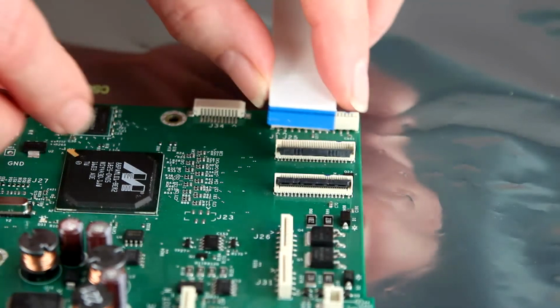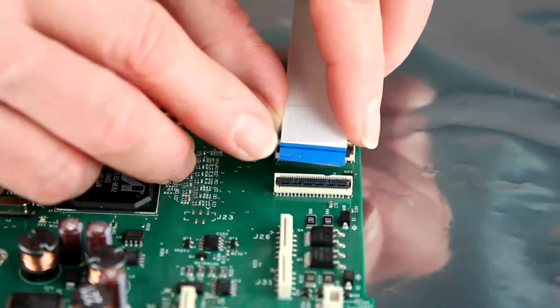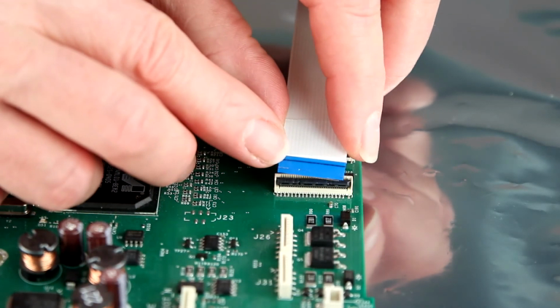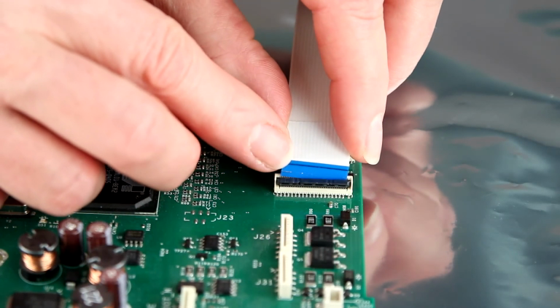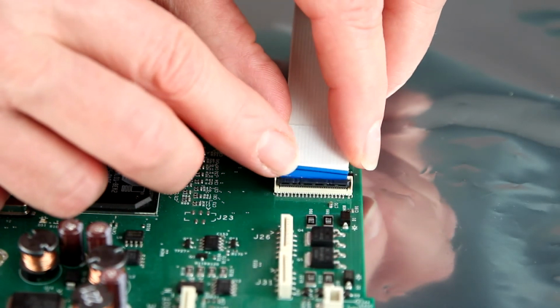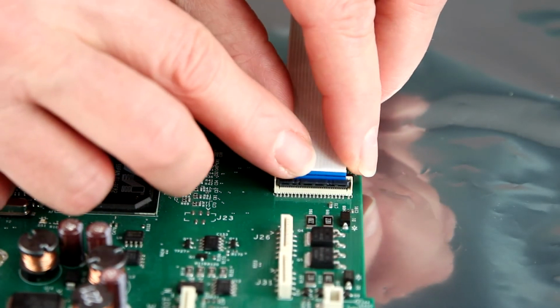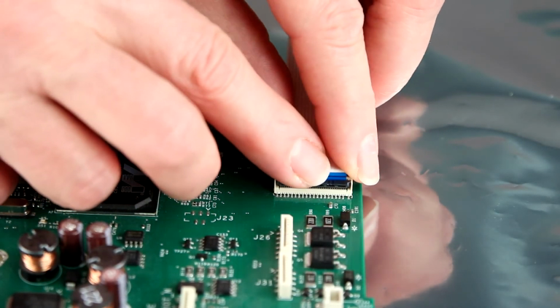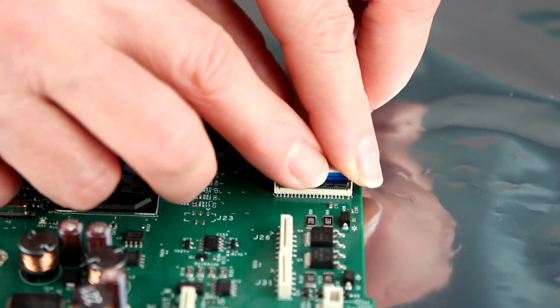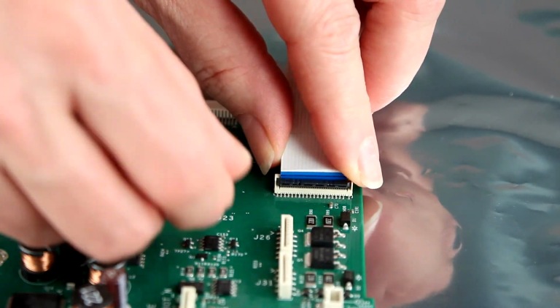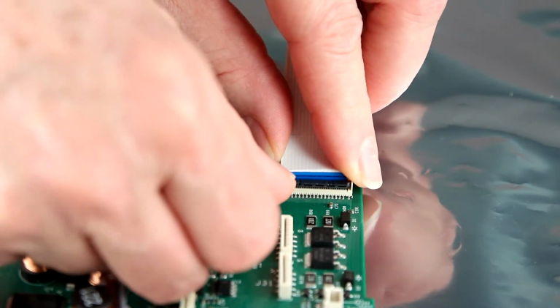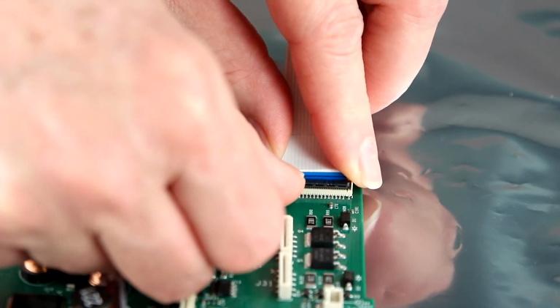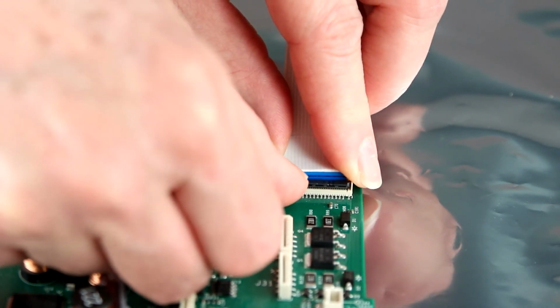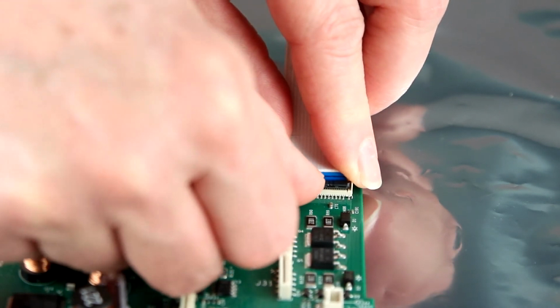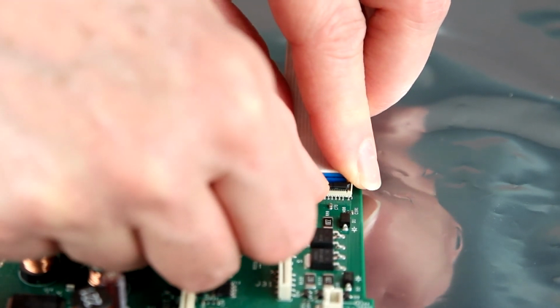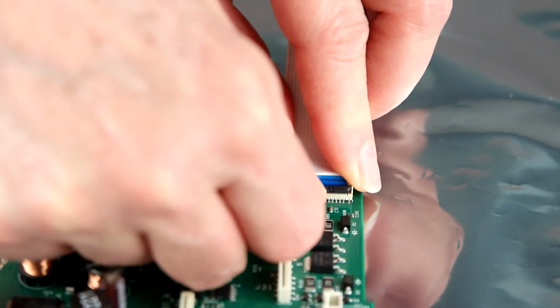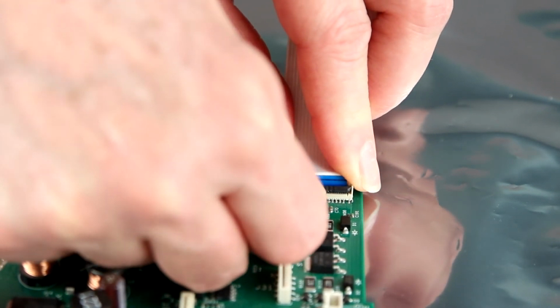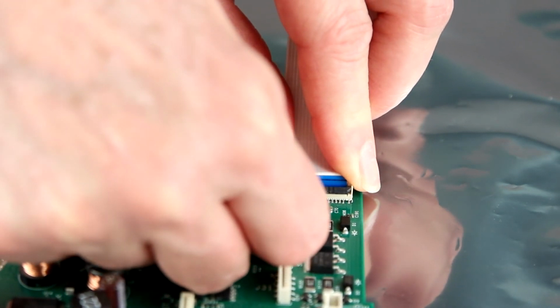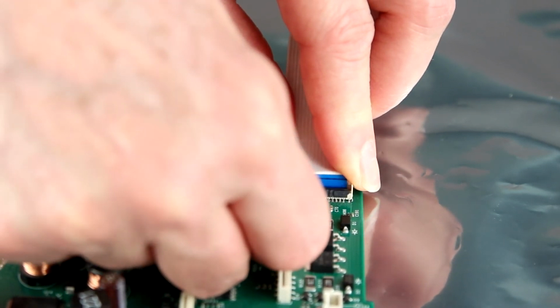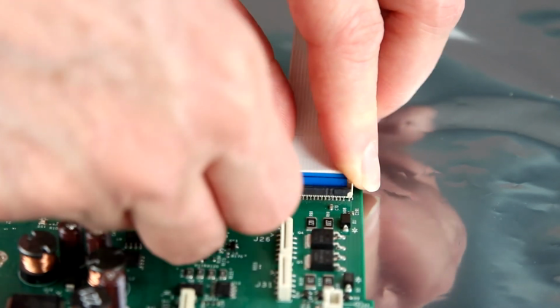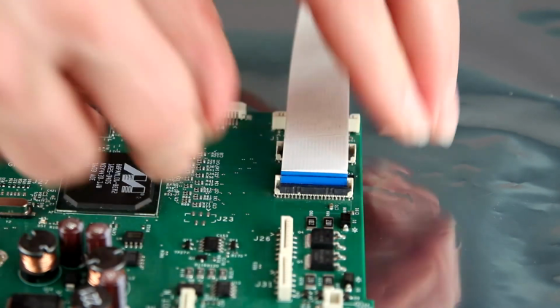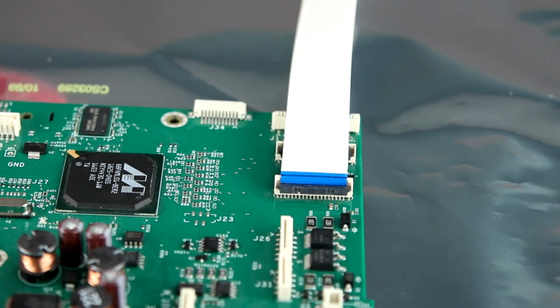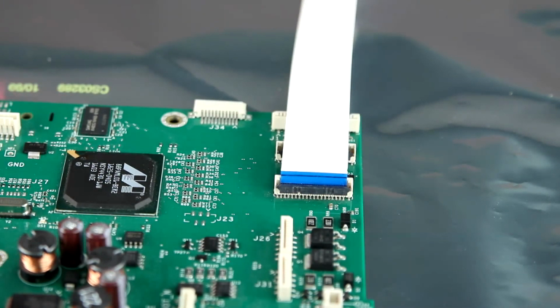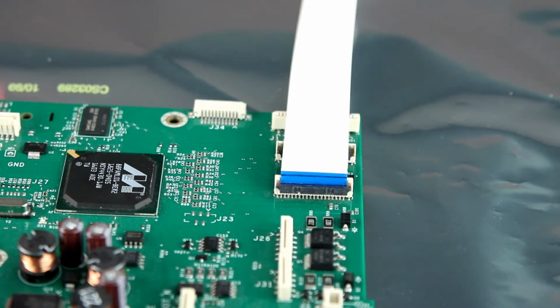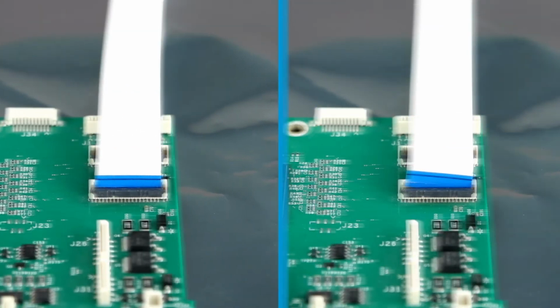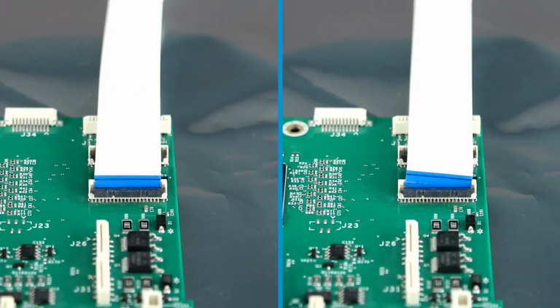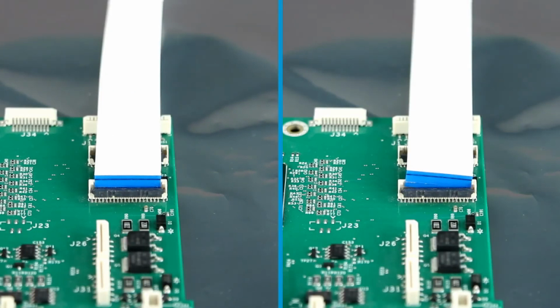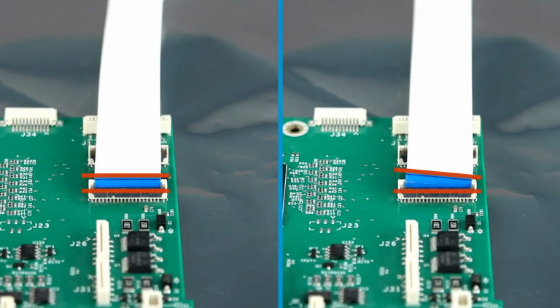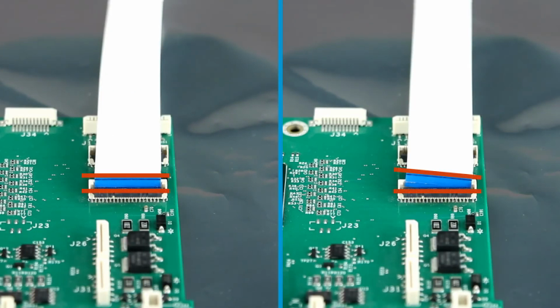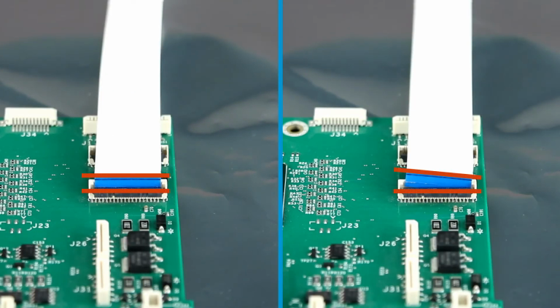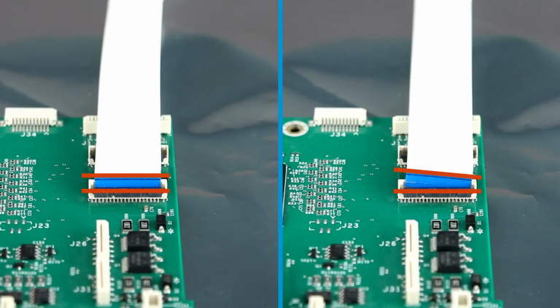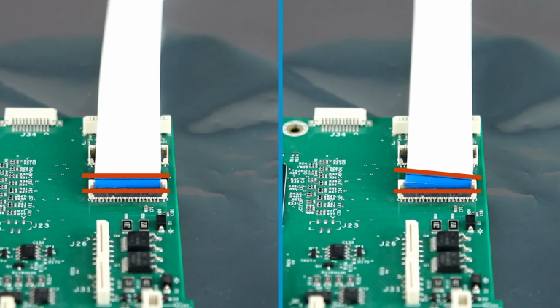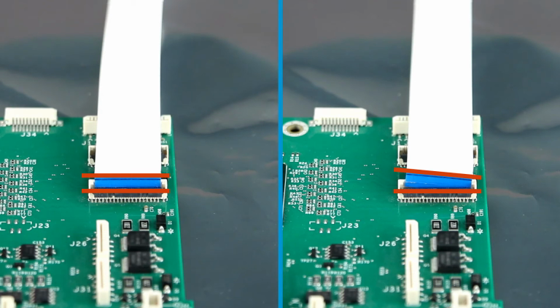Insert the FFC into the ZIF connector with the cam lock. Snap the cam lock into place to securely lock the FFC into the proper position. Make sure the black line on the cable lines up to the connector body.